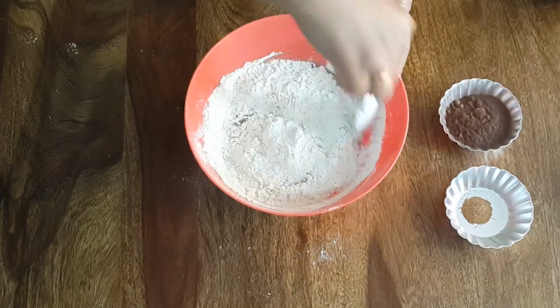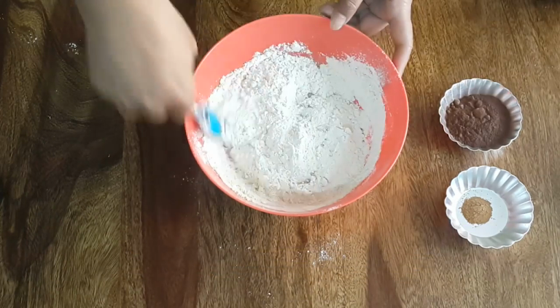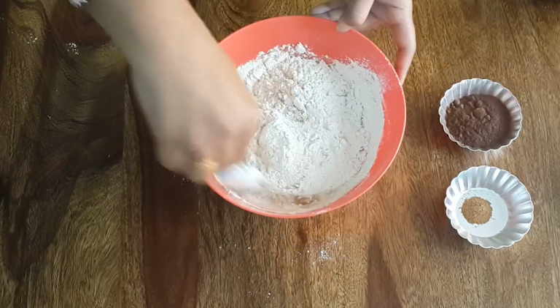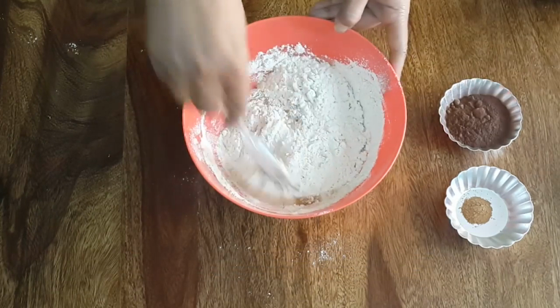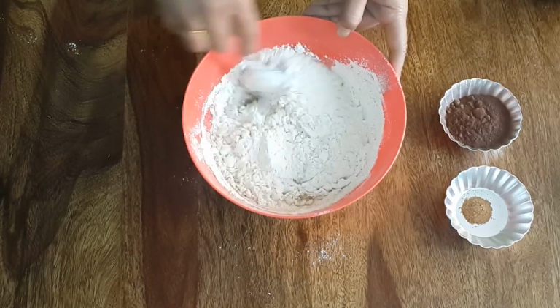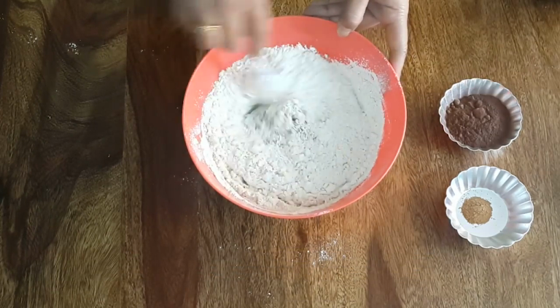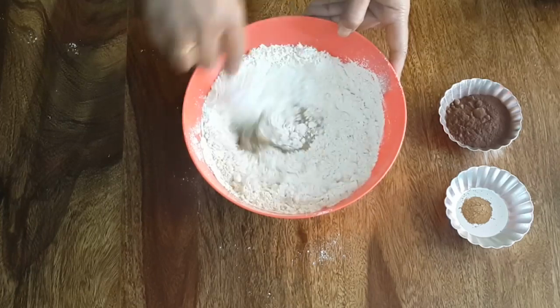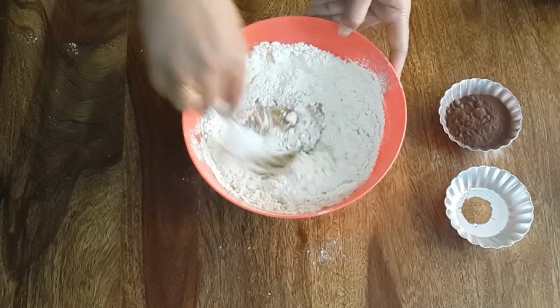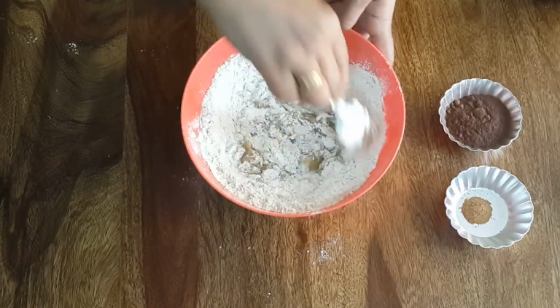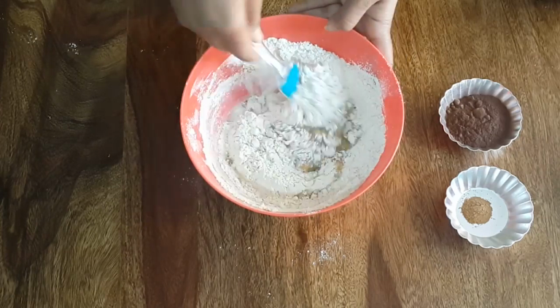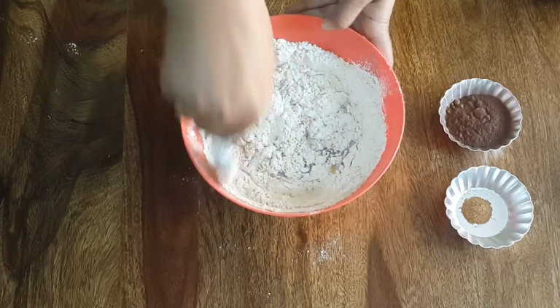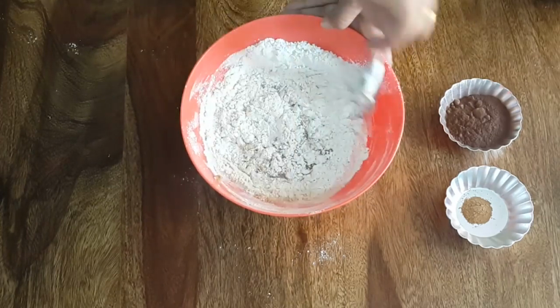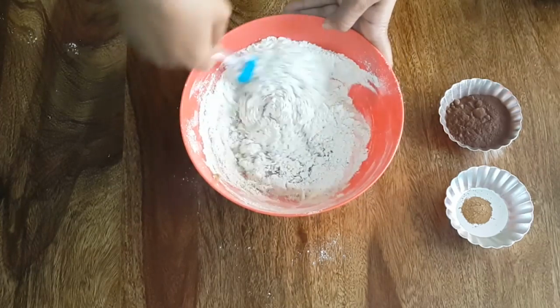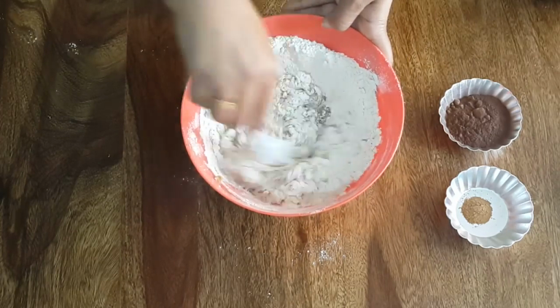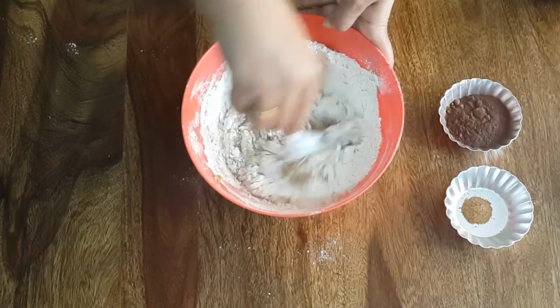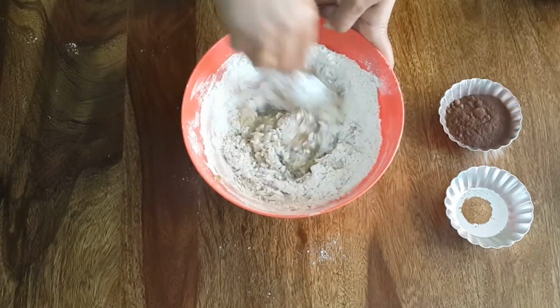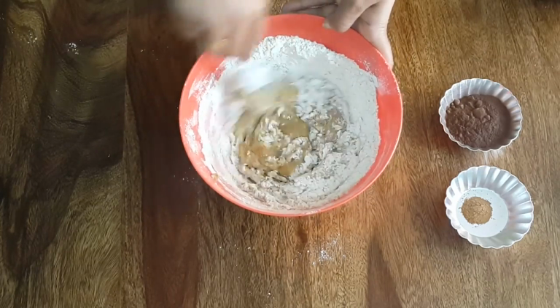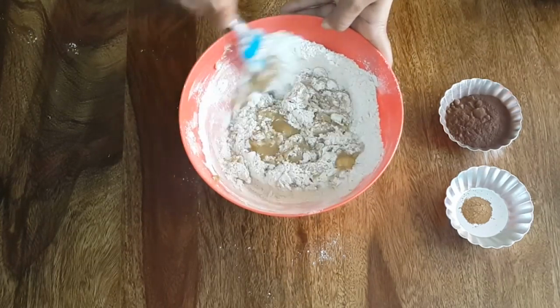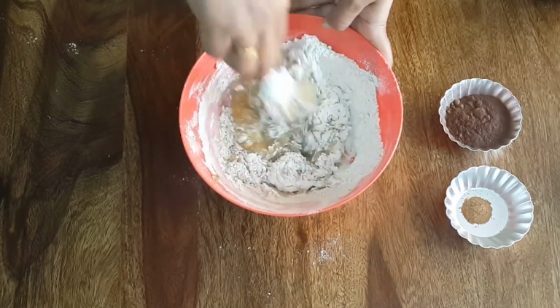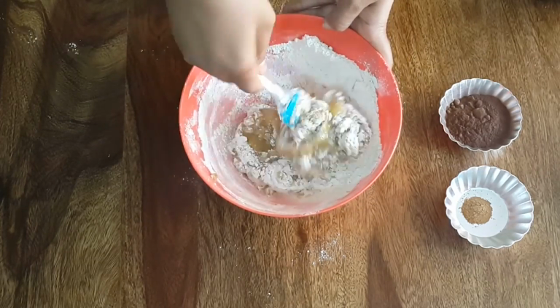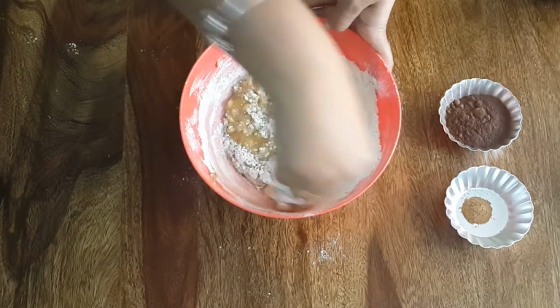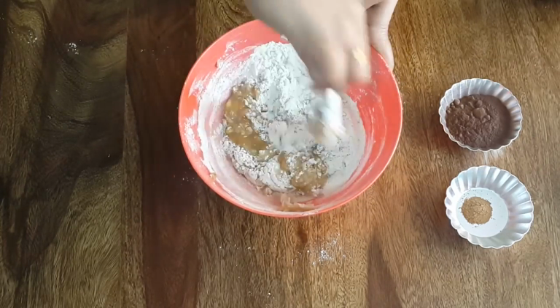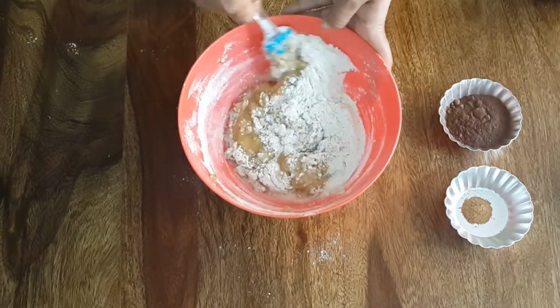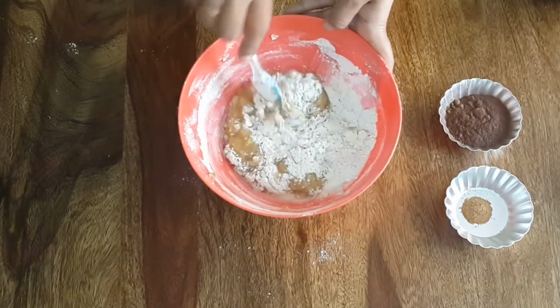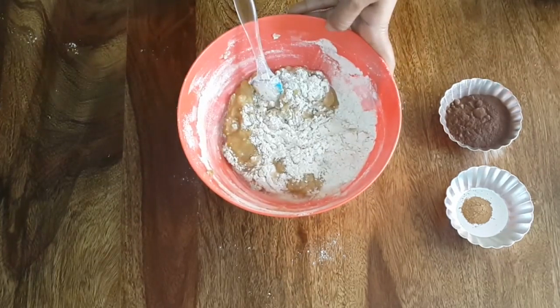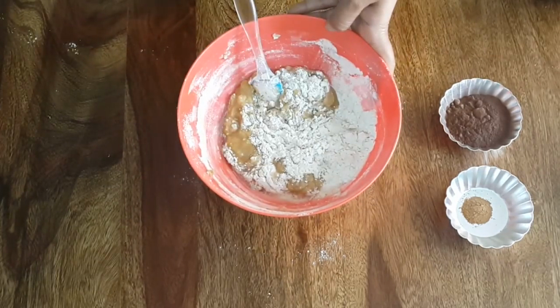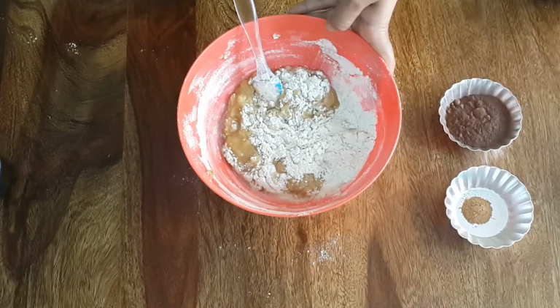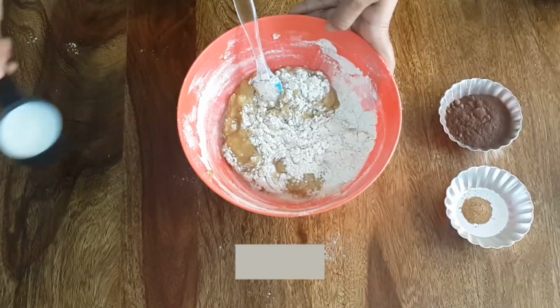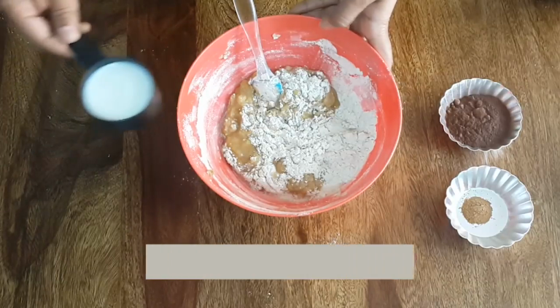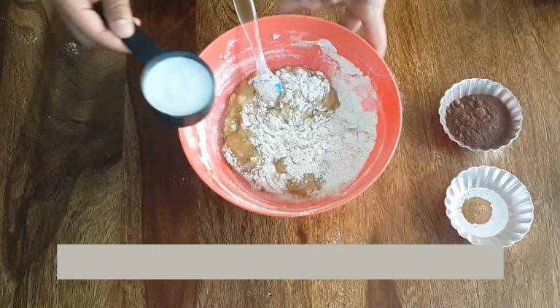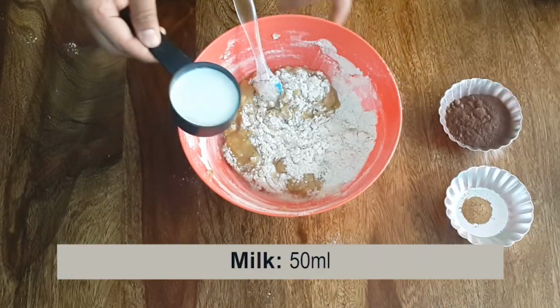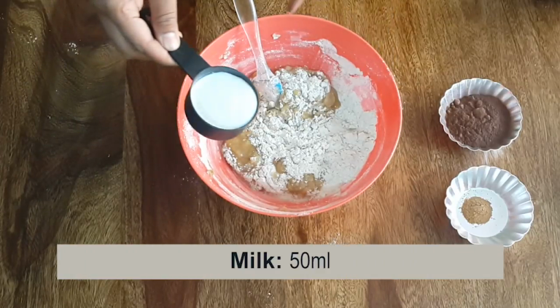With the help of a spatula, mix the ingredients. Add milk in between and make a smooth batter.